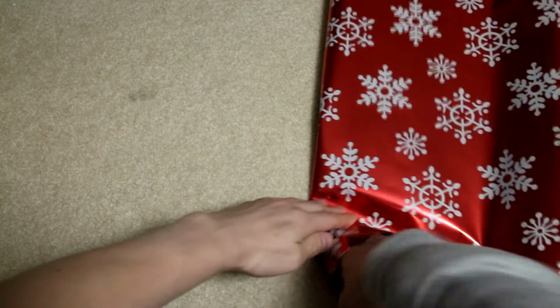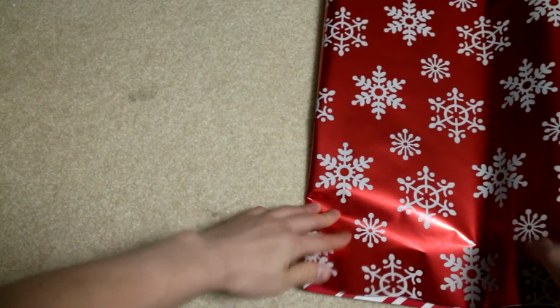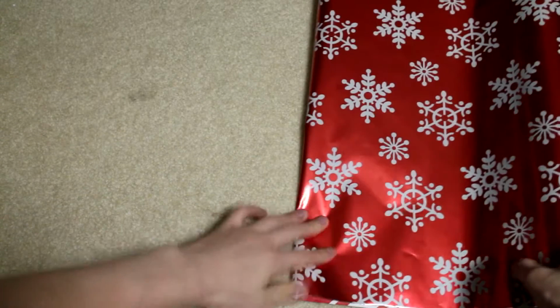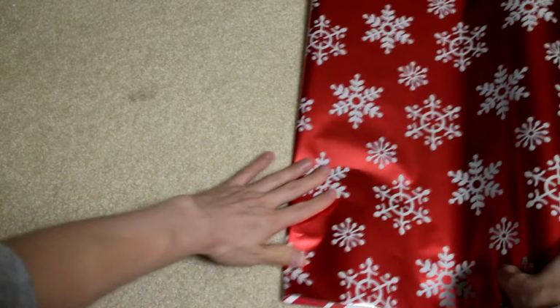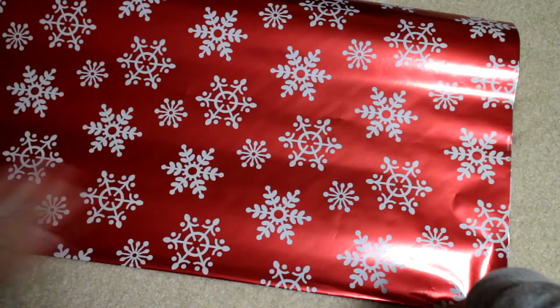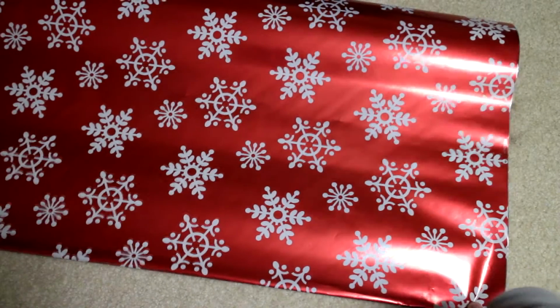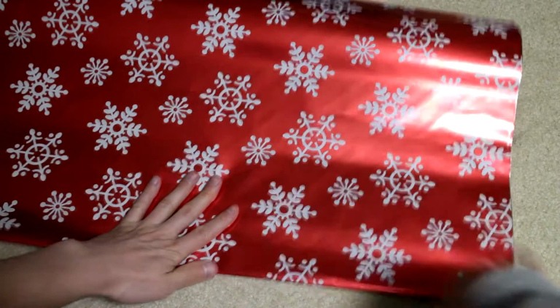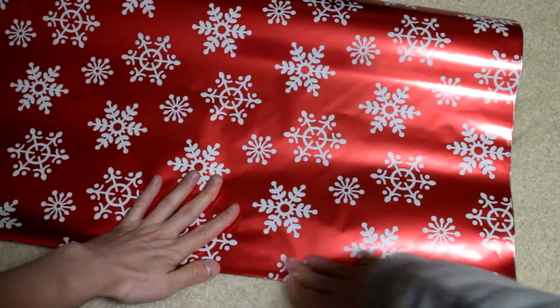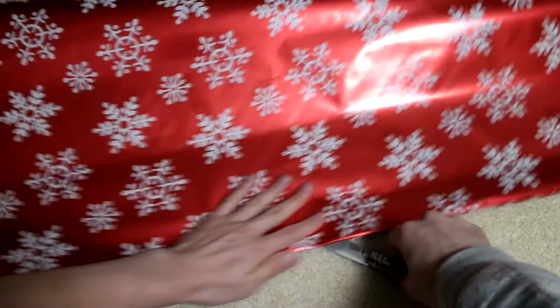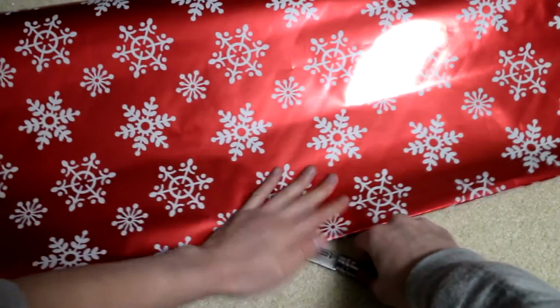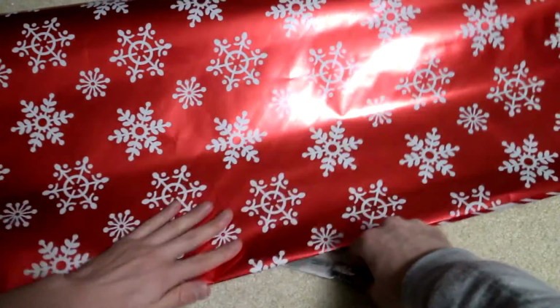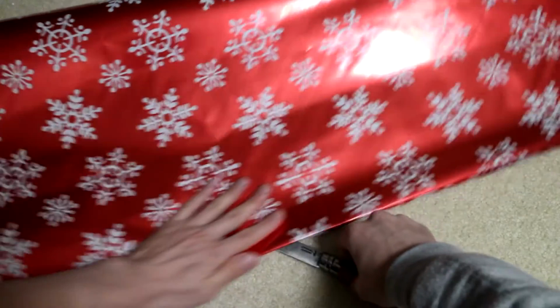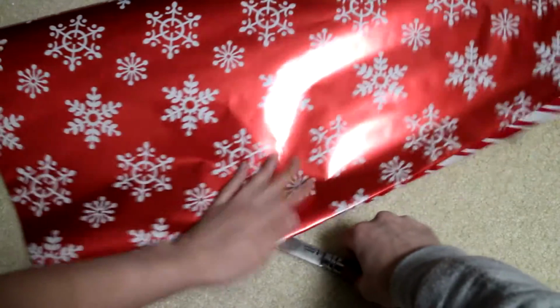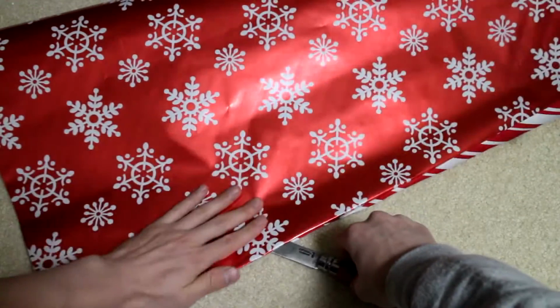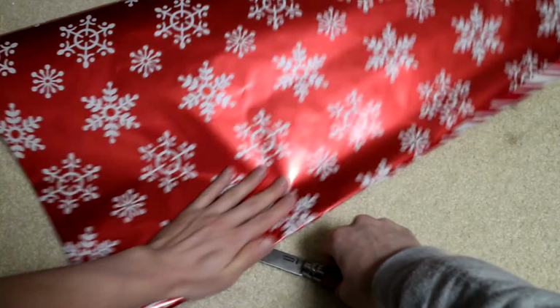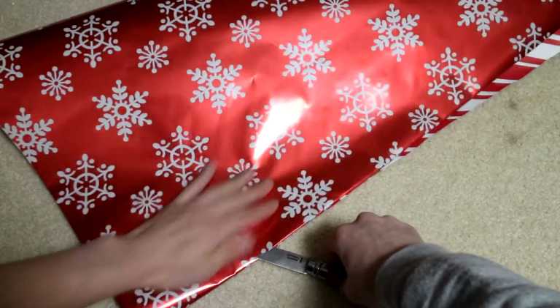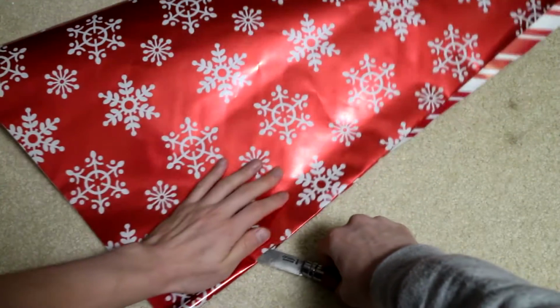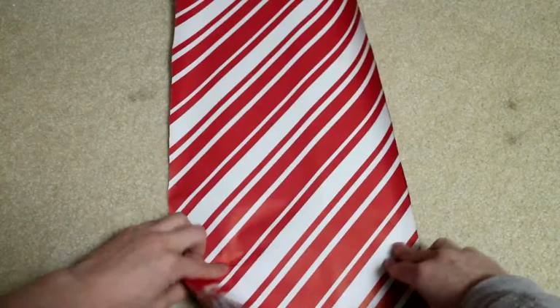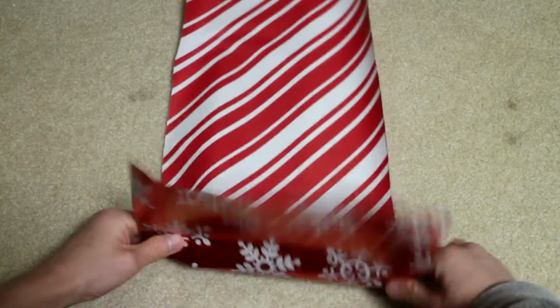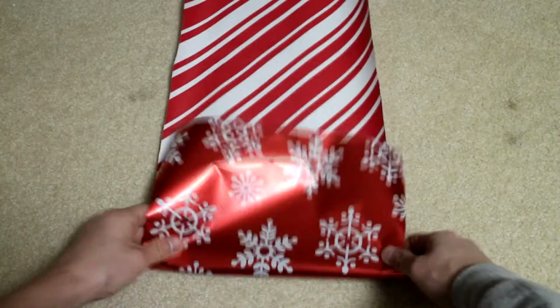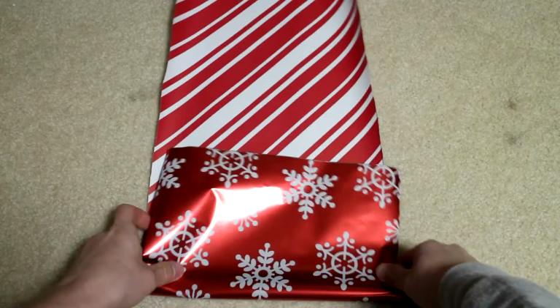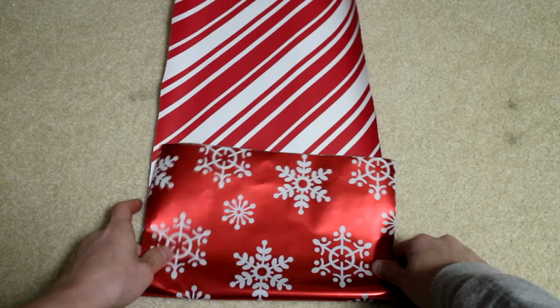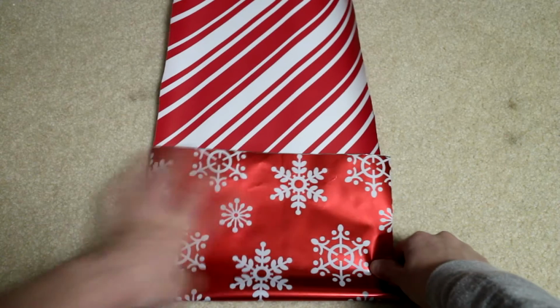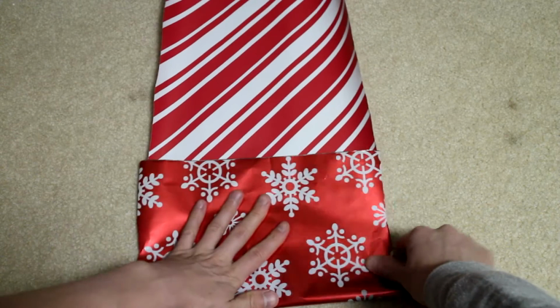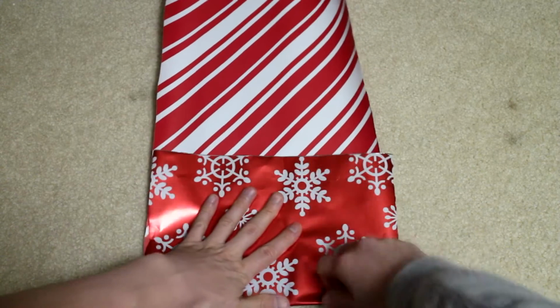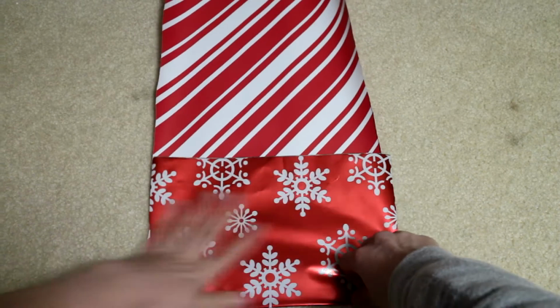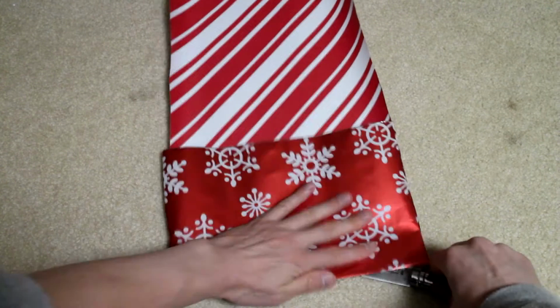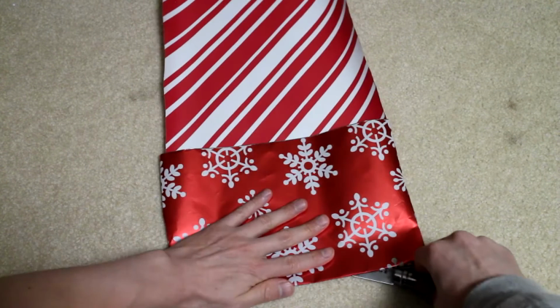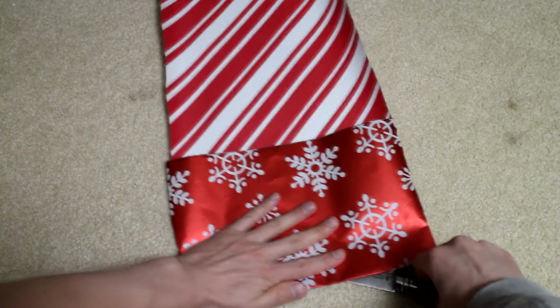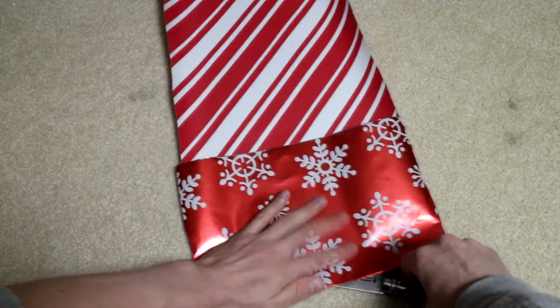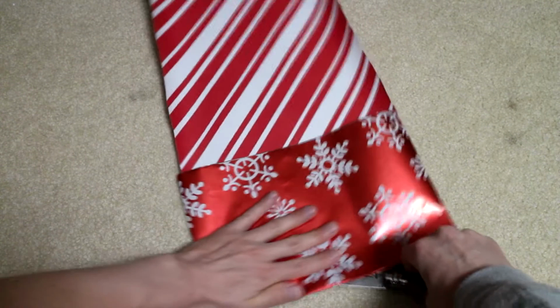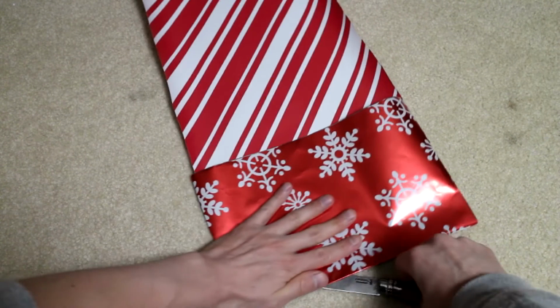Now fold it over on the long end and smooth out the crease. Use the knife to cut the gift wrap paper — you can use scissors if you want. Take the sheet you just cut and fold it again on the remaining marker and cut along that crease as well.